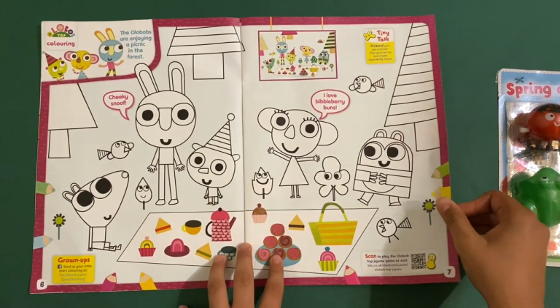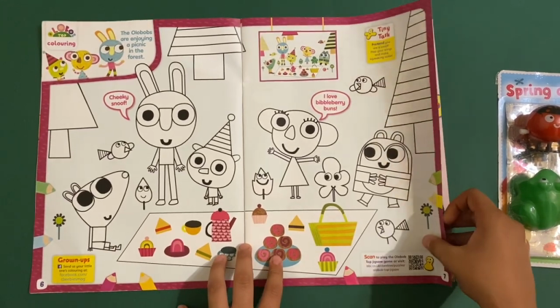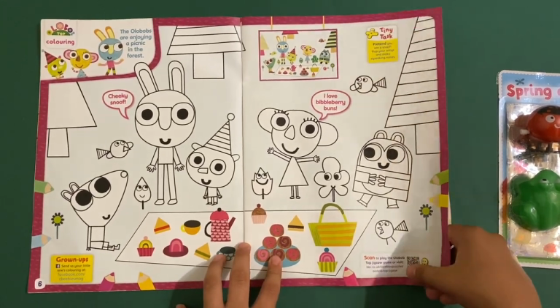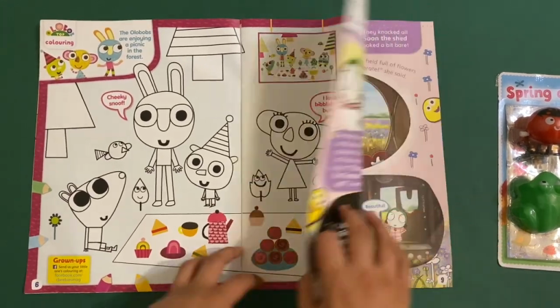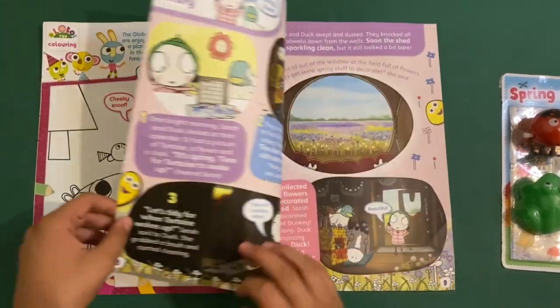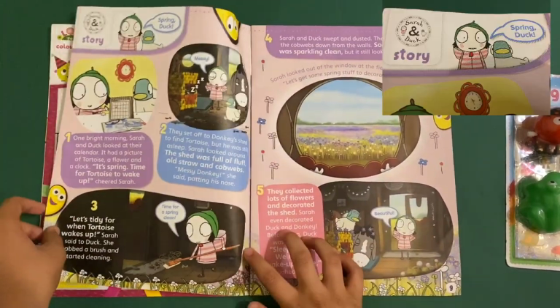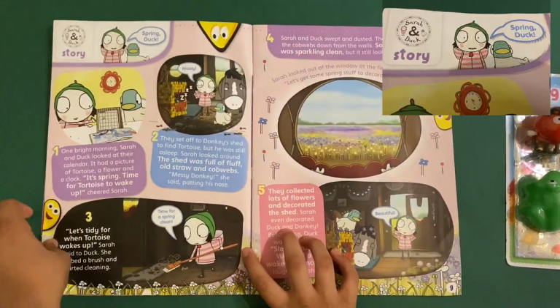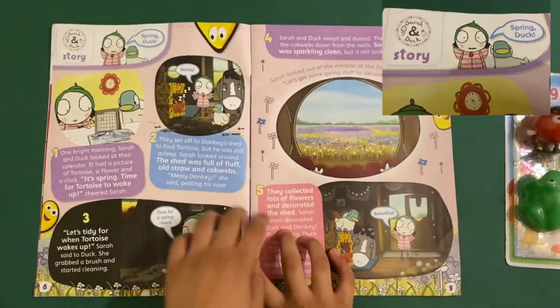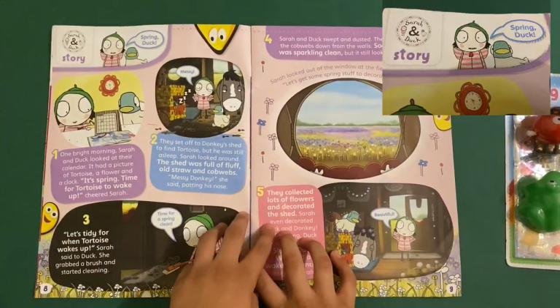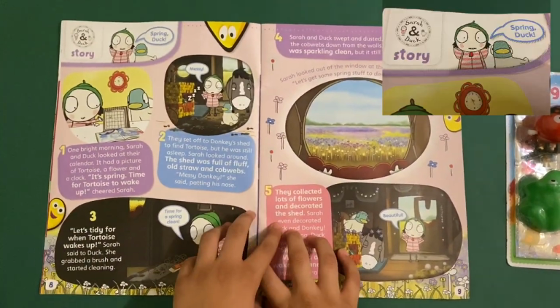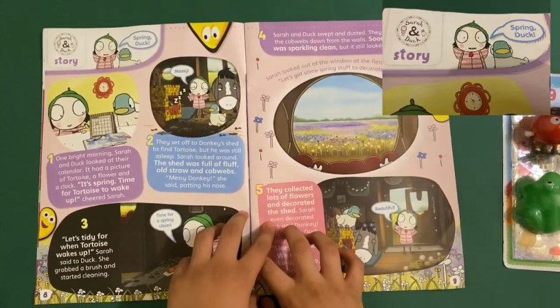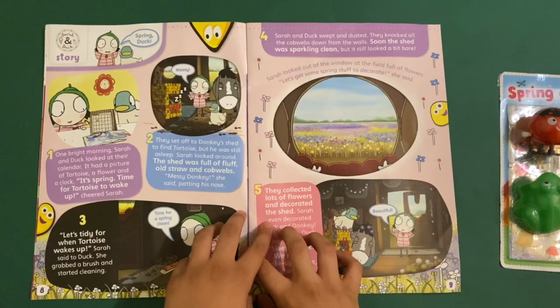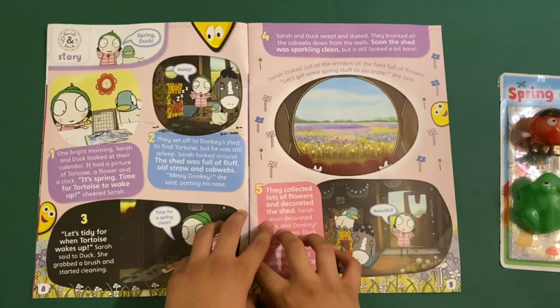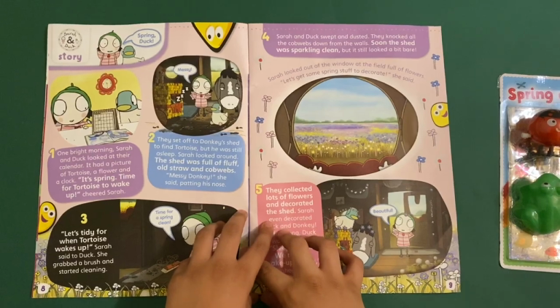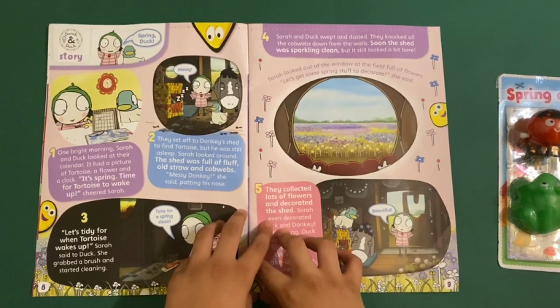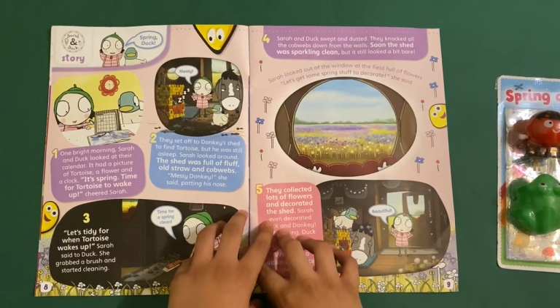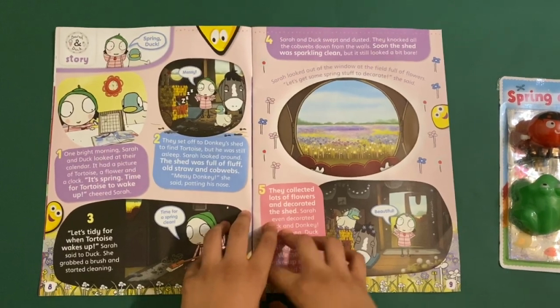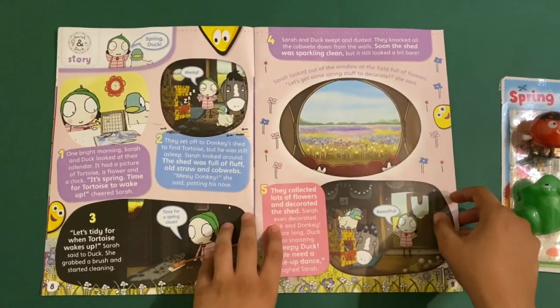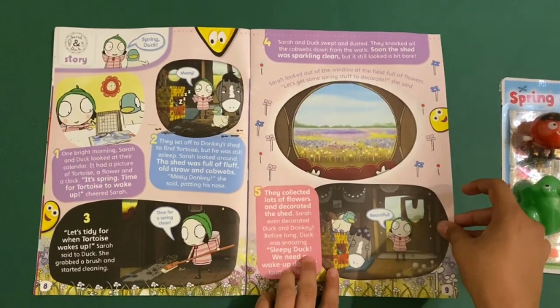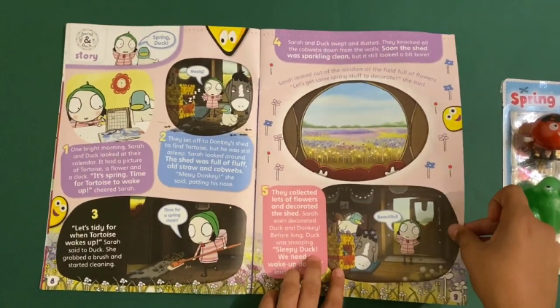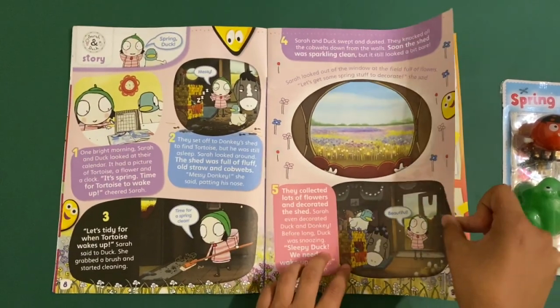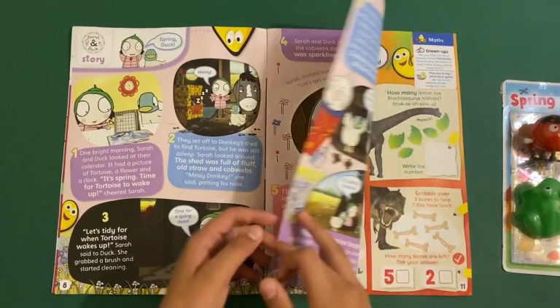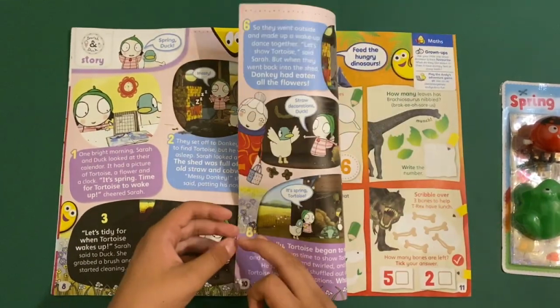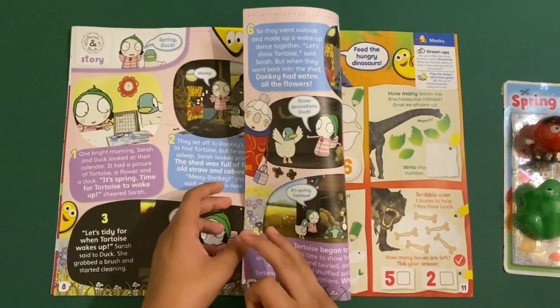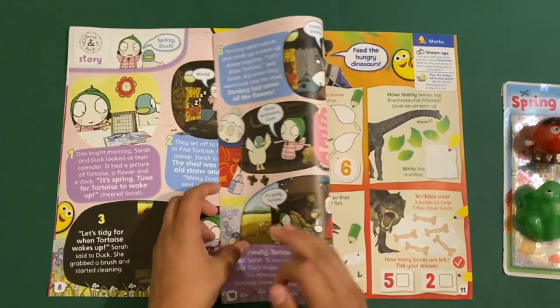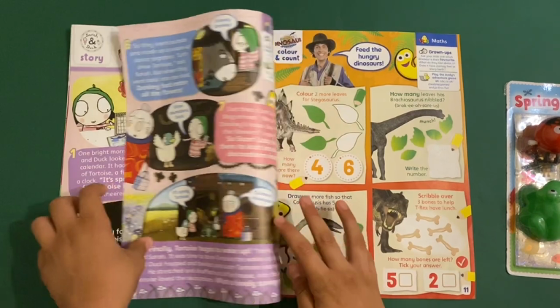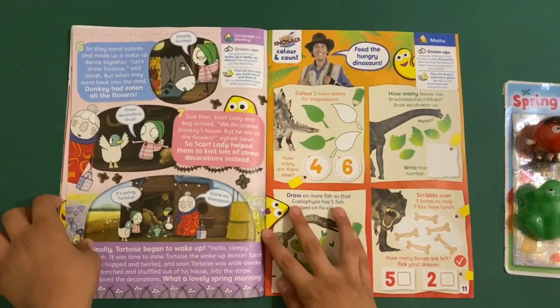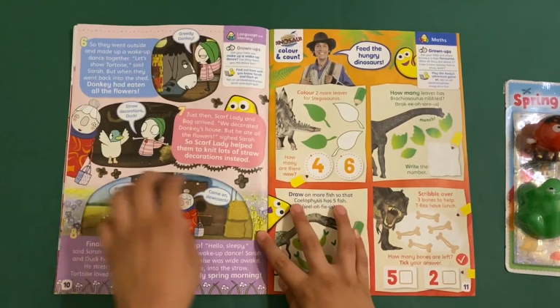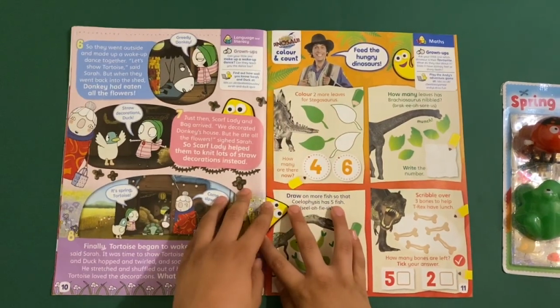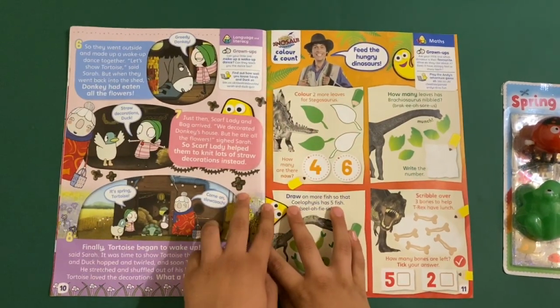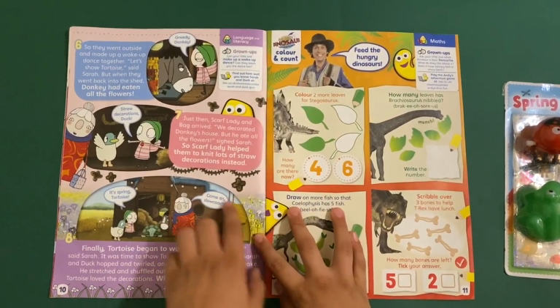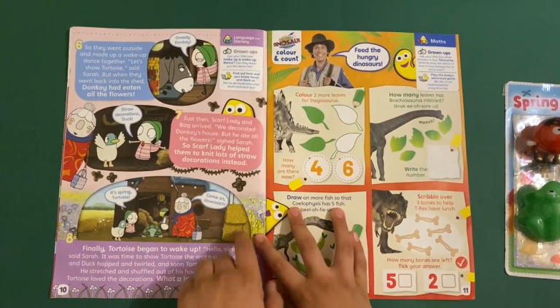It's time to get into the magazines as well for a few days. Then we've got a Sarah Duck story page. I'm not going to read this out, but you can pause the video if you want to read it.